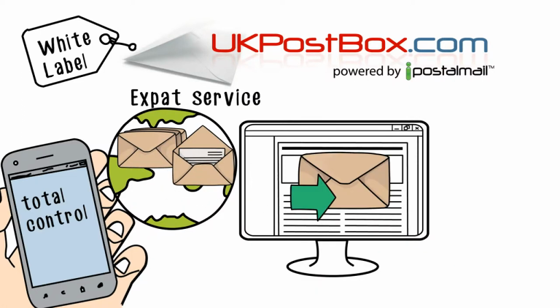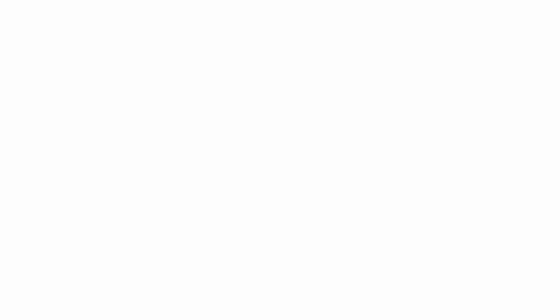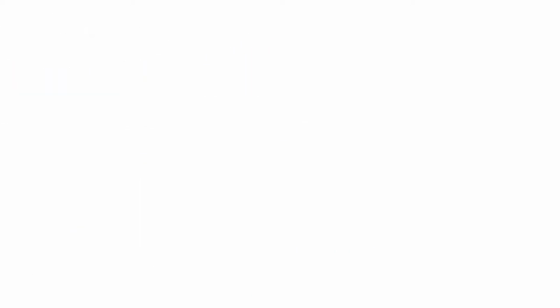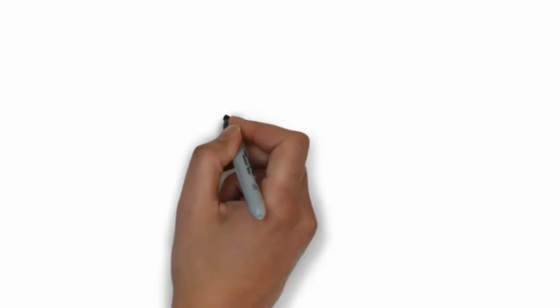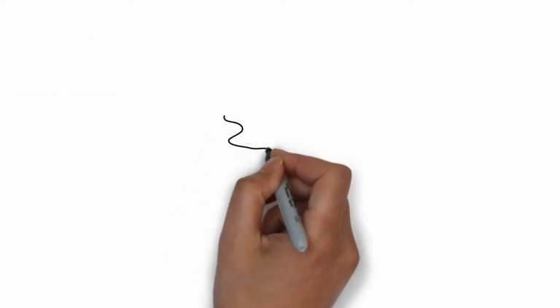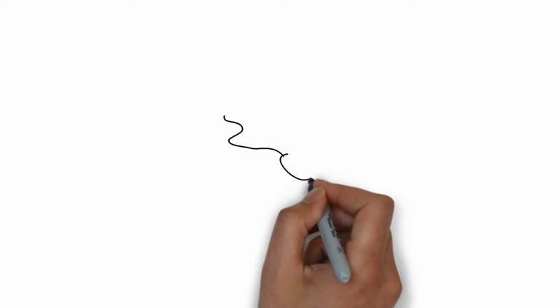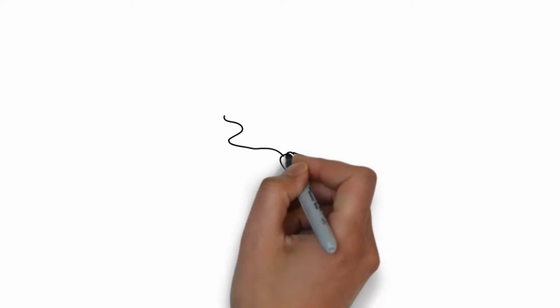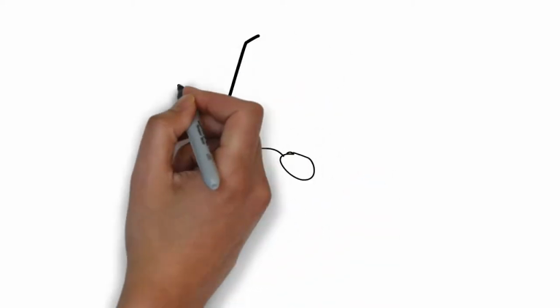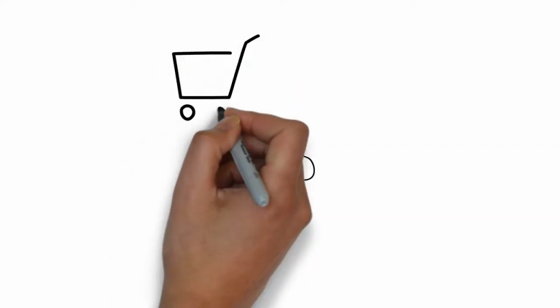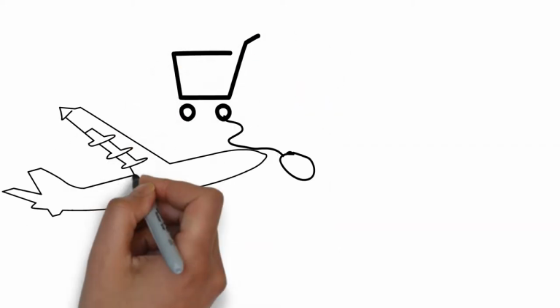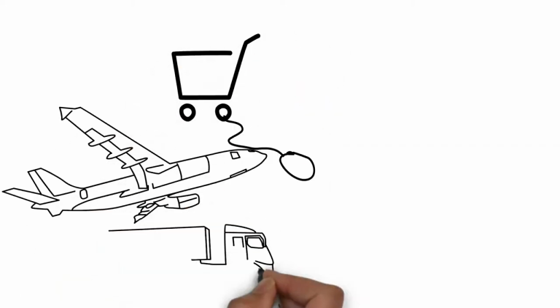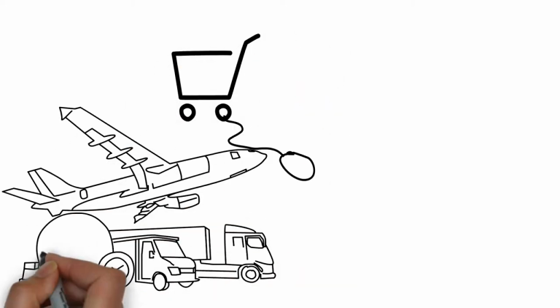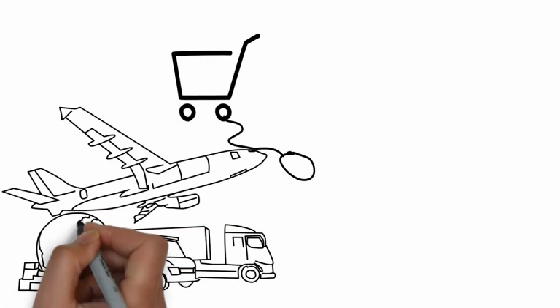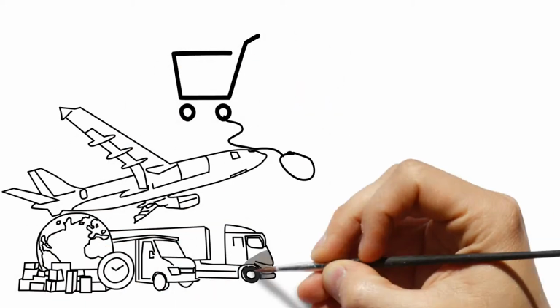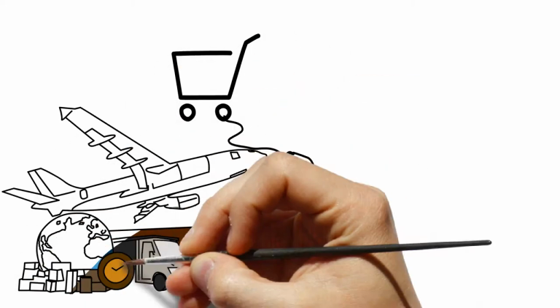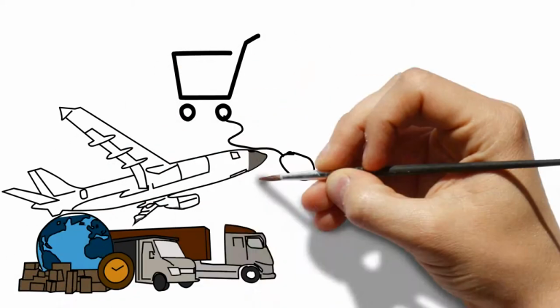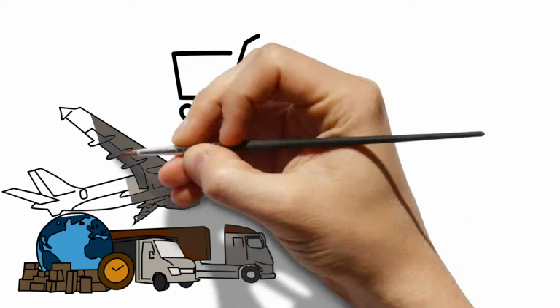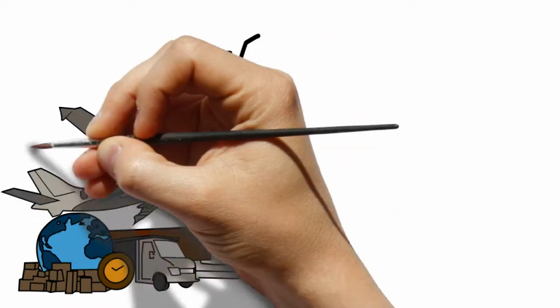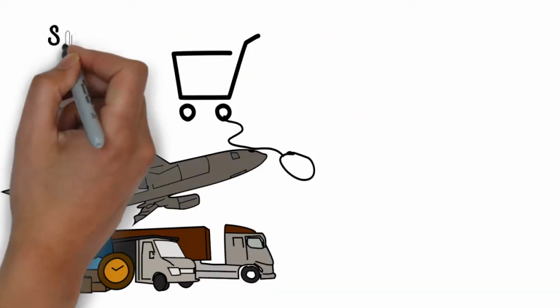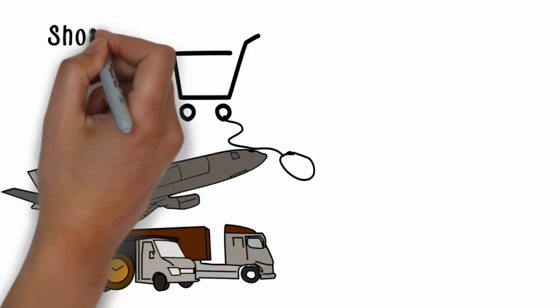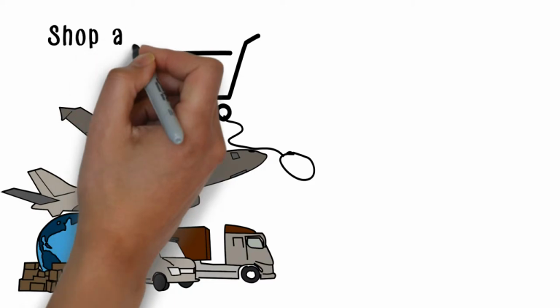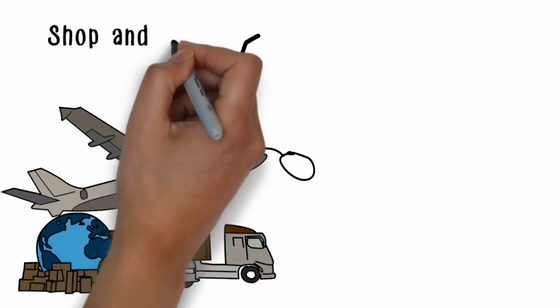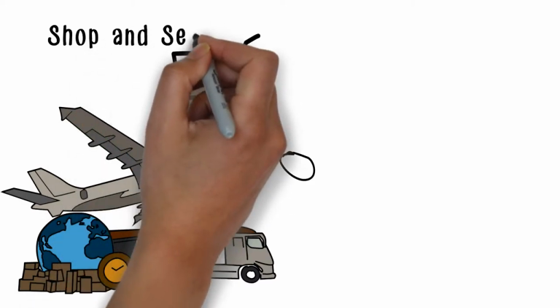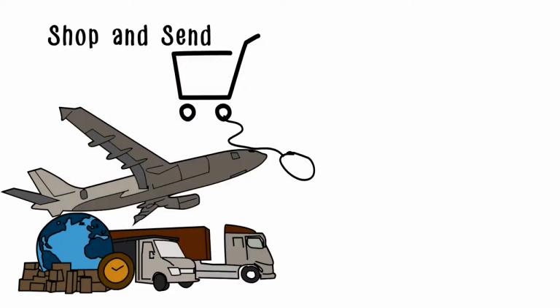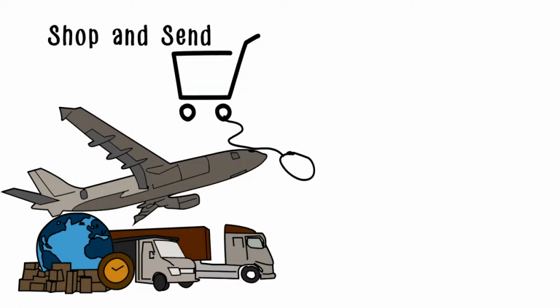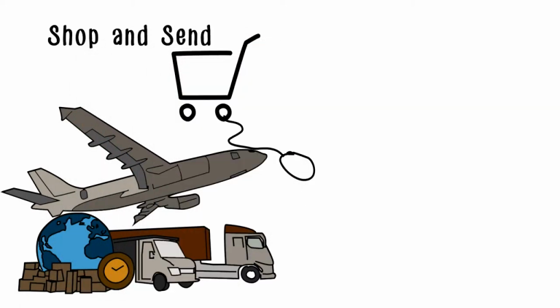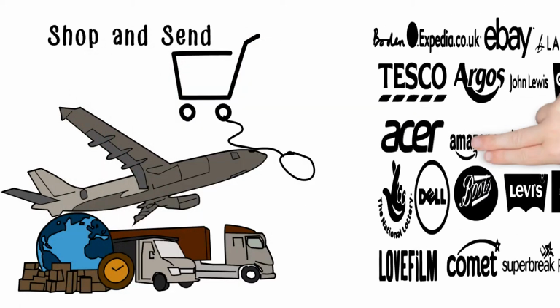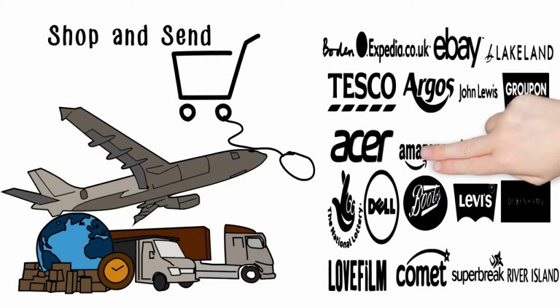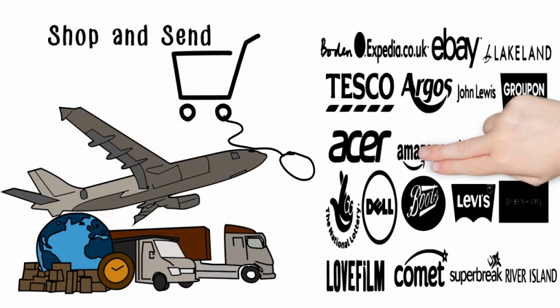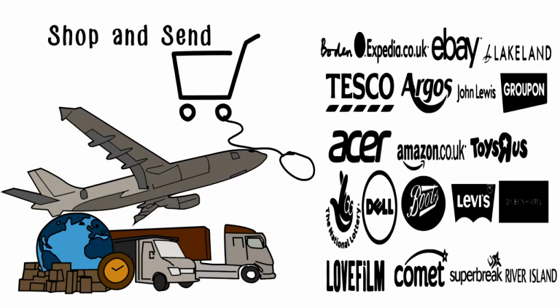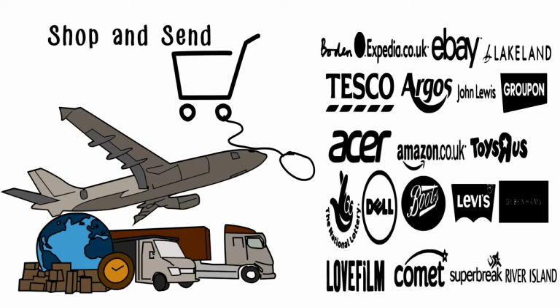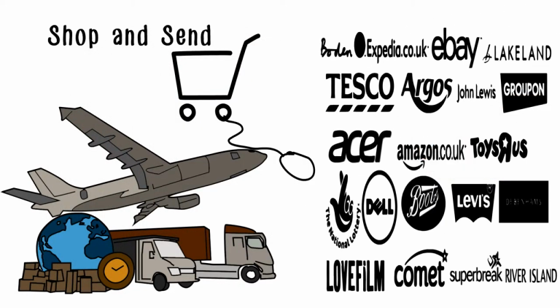There are also a host of additional services including Shop and Send, which allows customers to overcome long-distance selling laws and non-UK delivery restrictions and buy from their favourite UK shops.